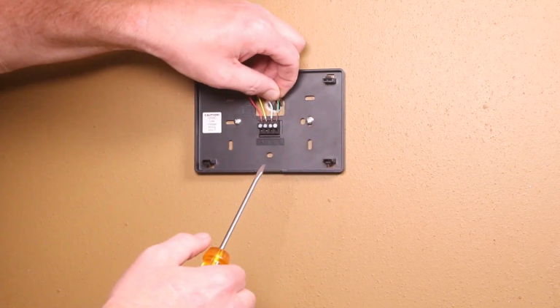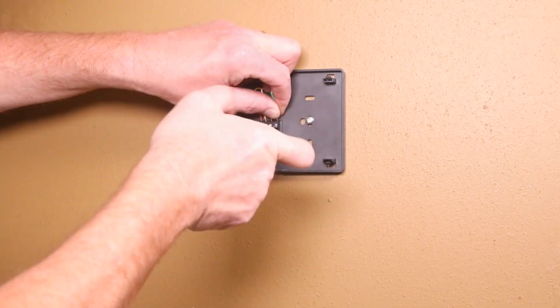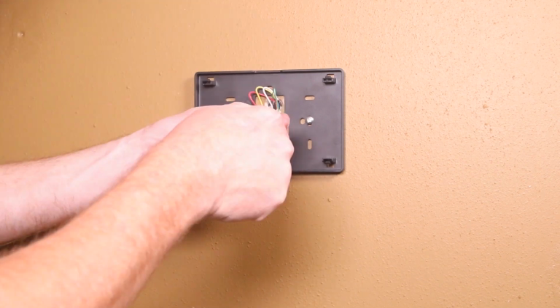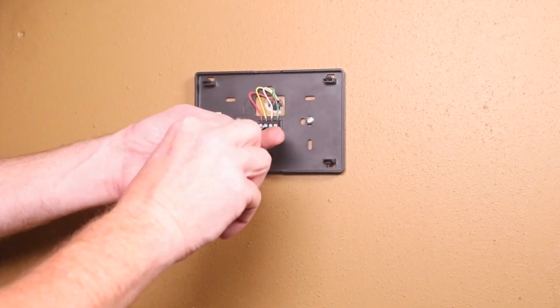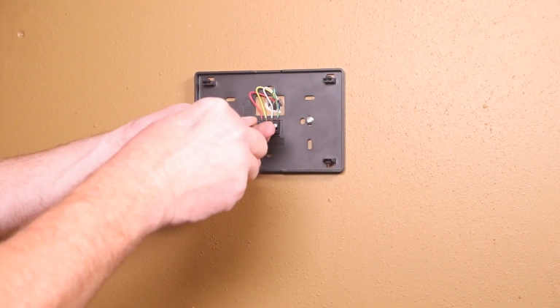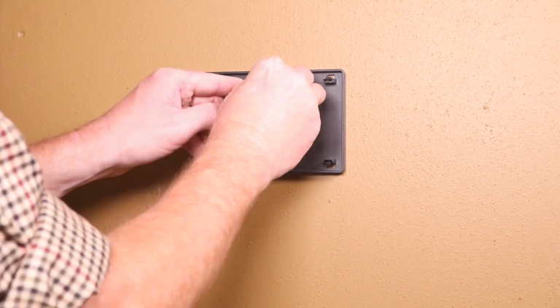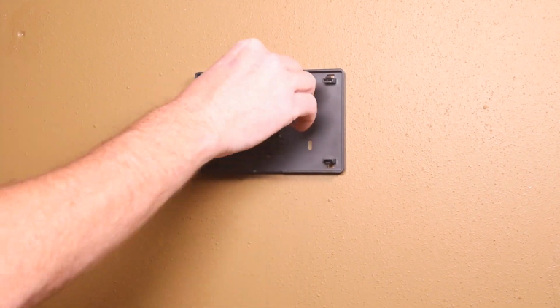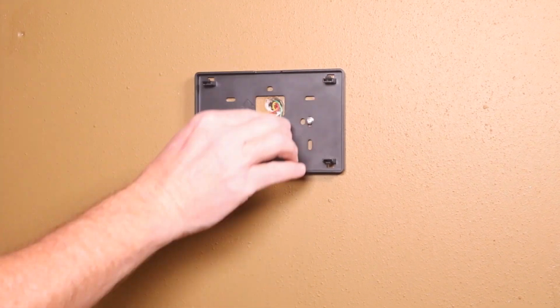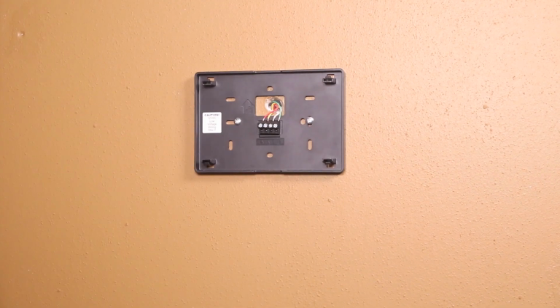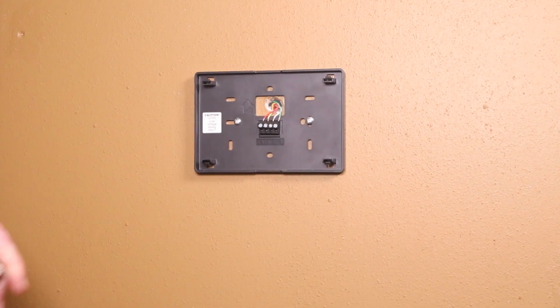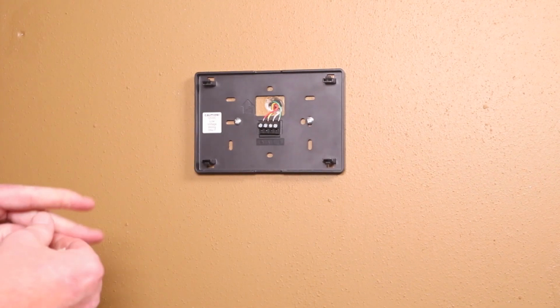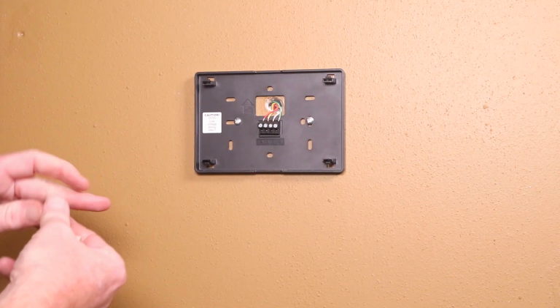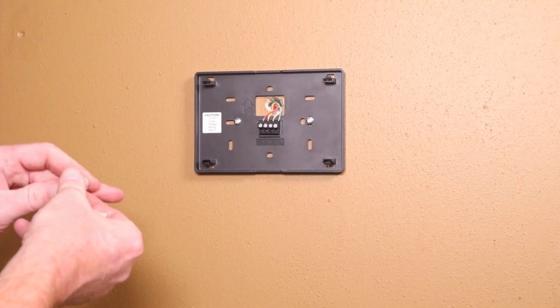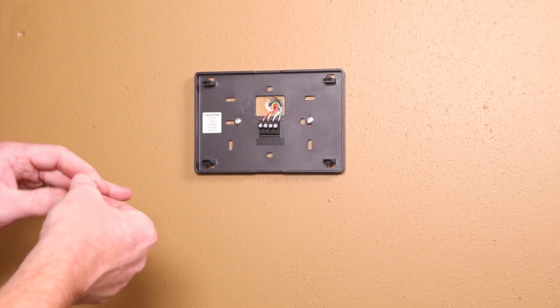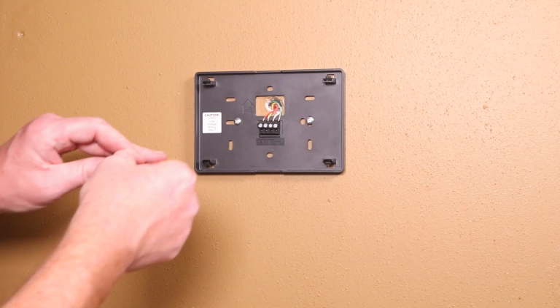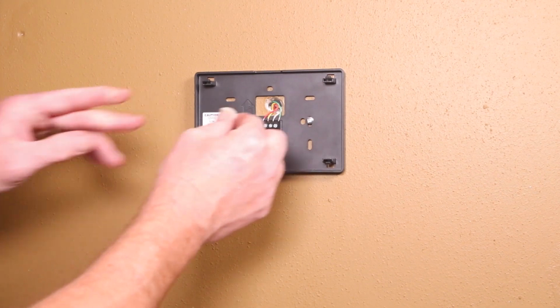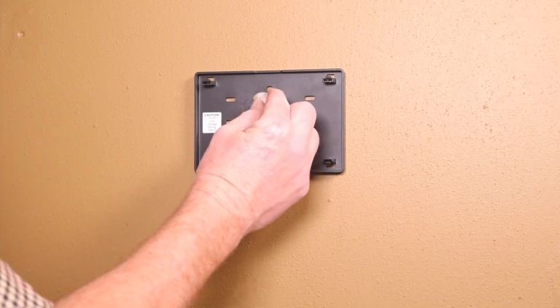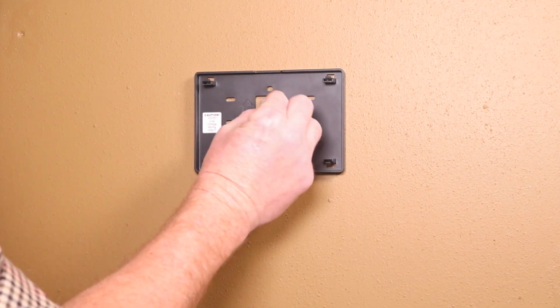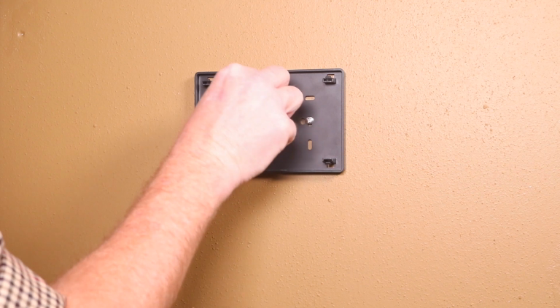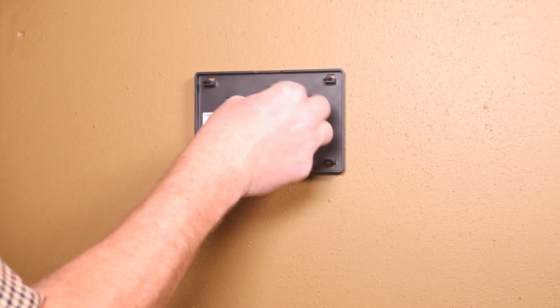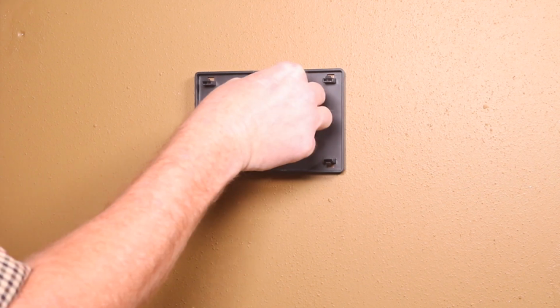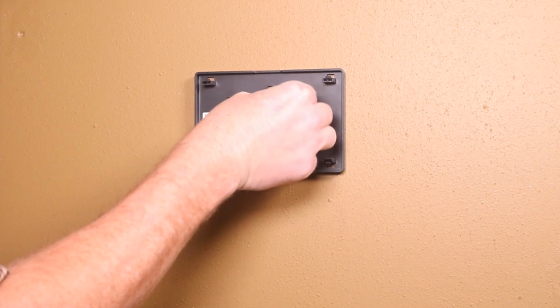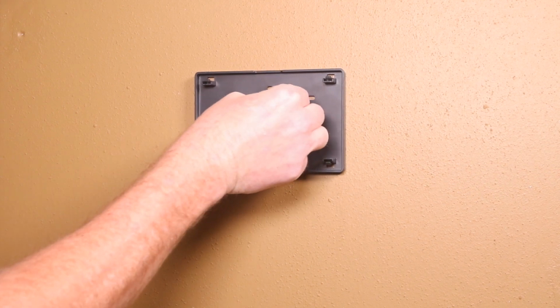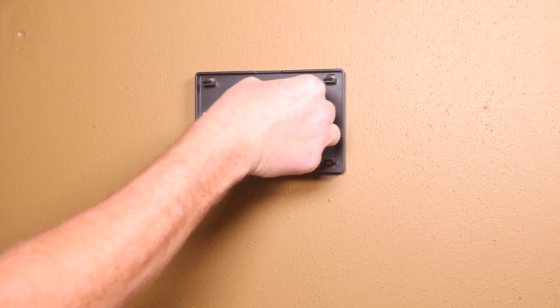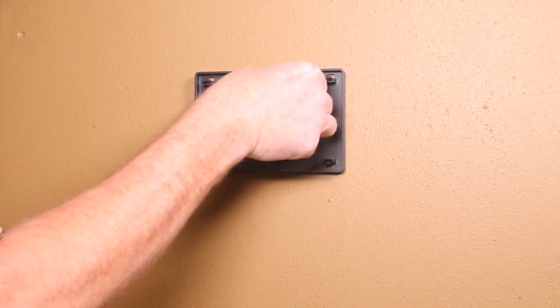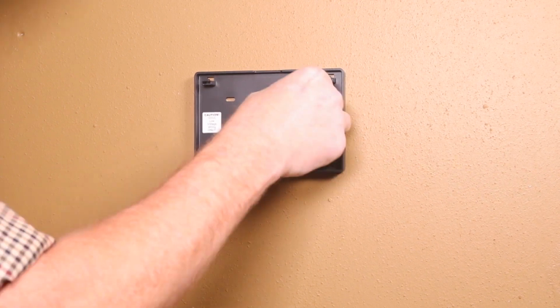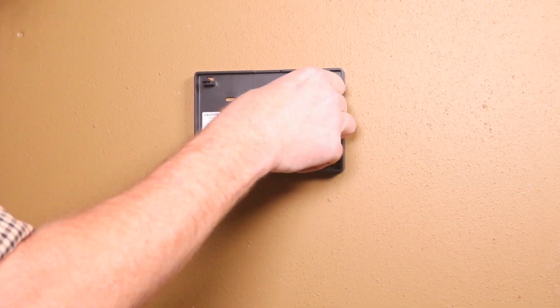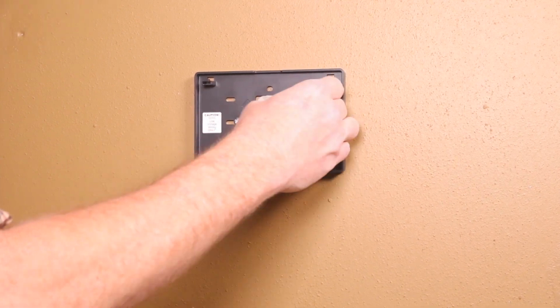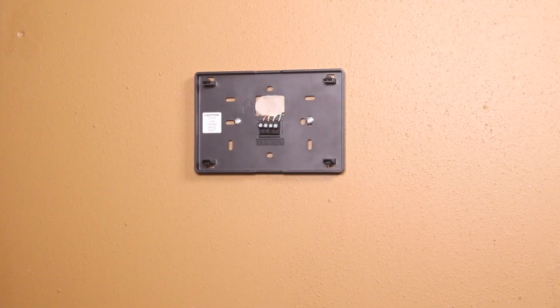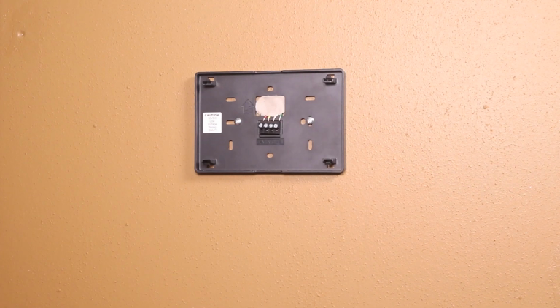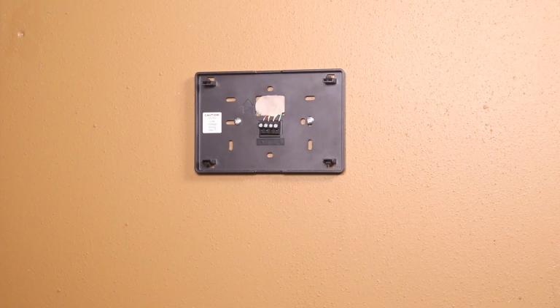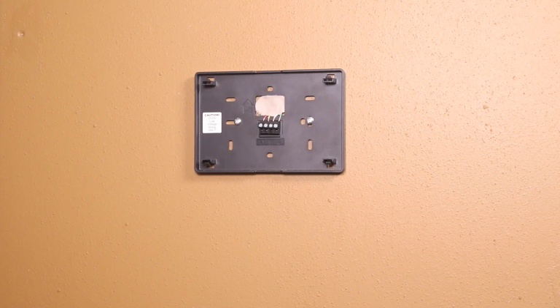Put the excess wiring back in the wall cavity. Seal the wiring hole with a perma-caulk material to prevent temperature and humidity from affecting the humidity and temperature sensors.